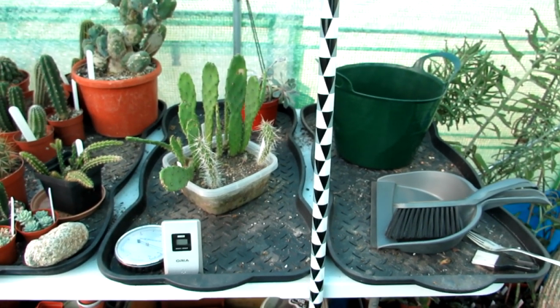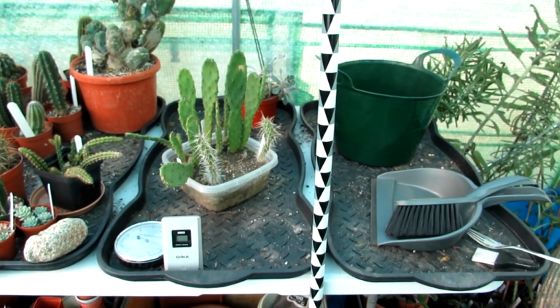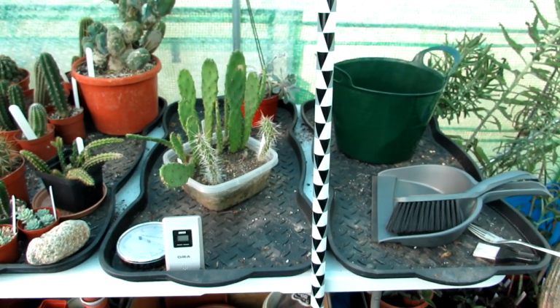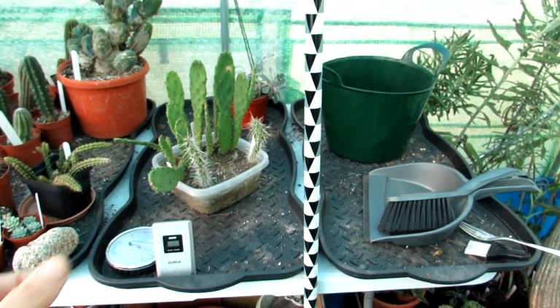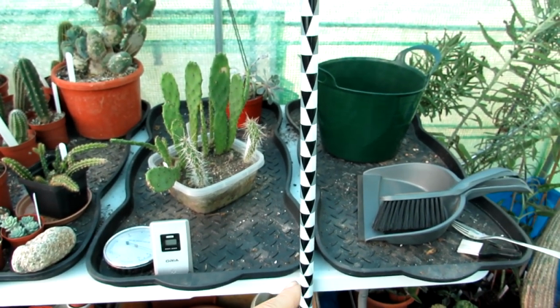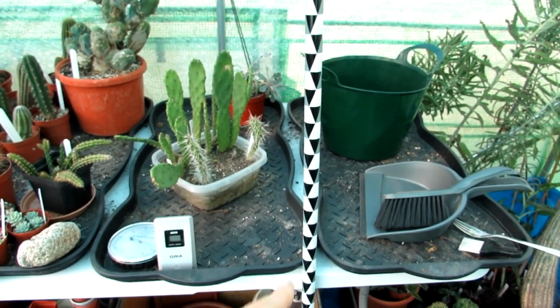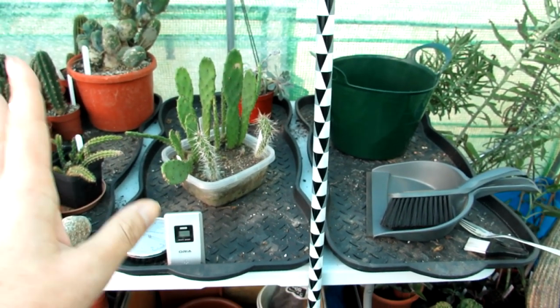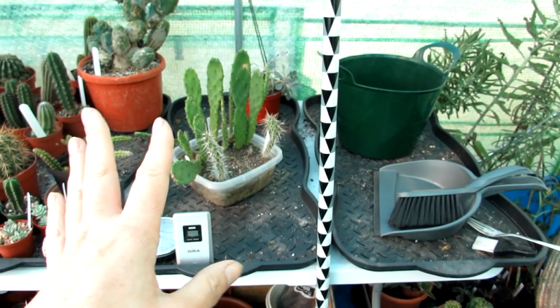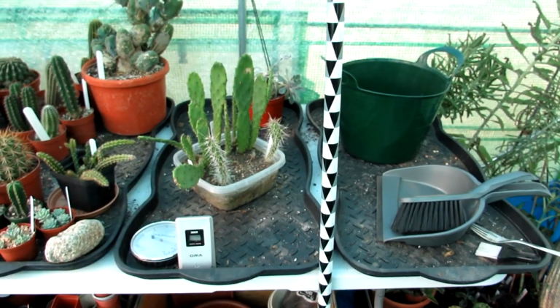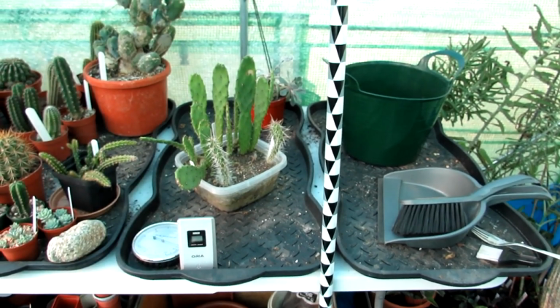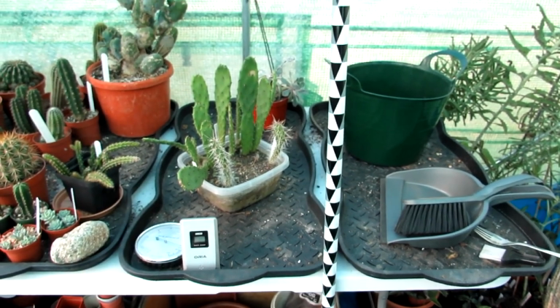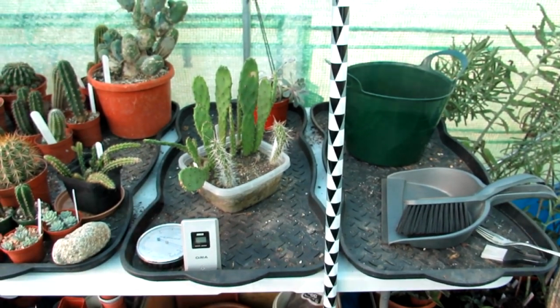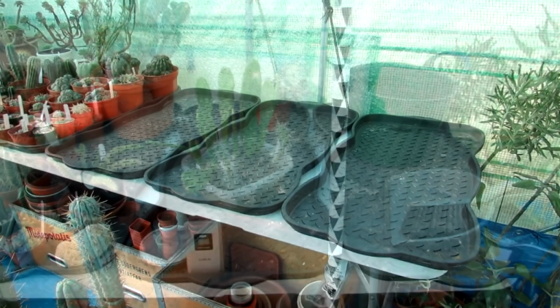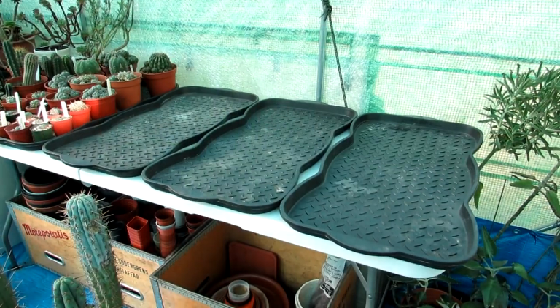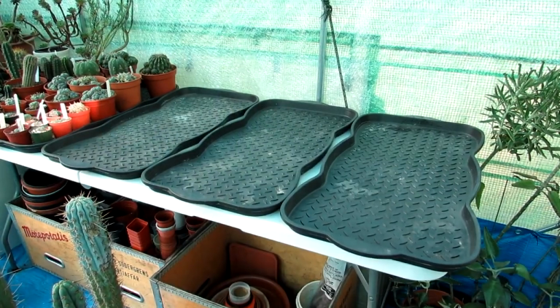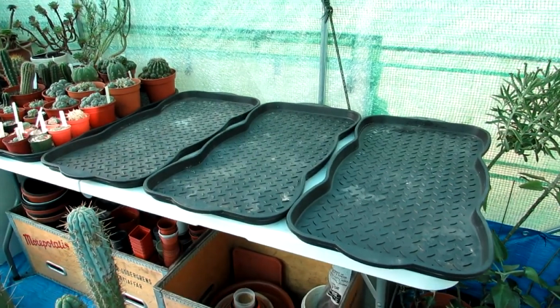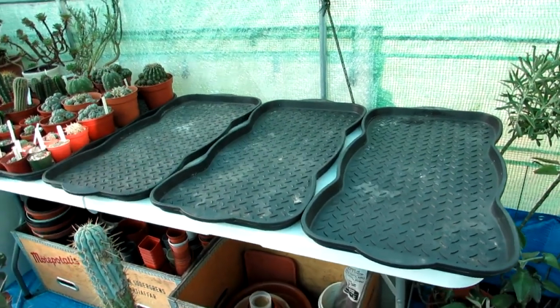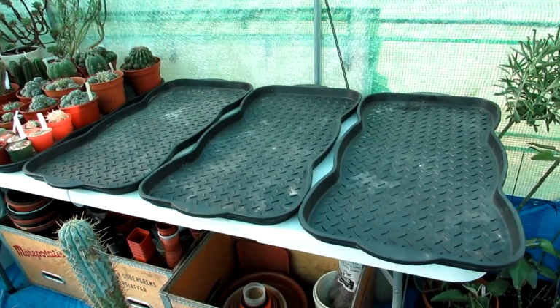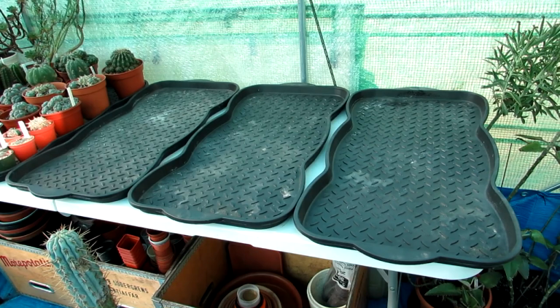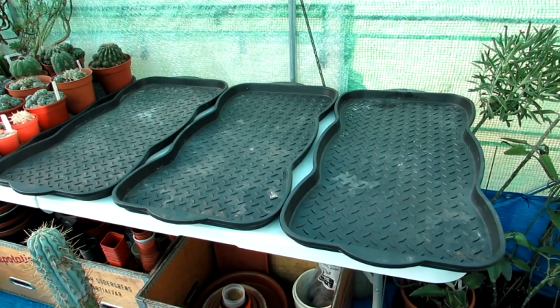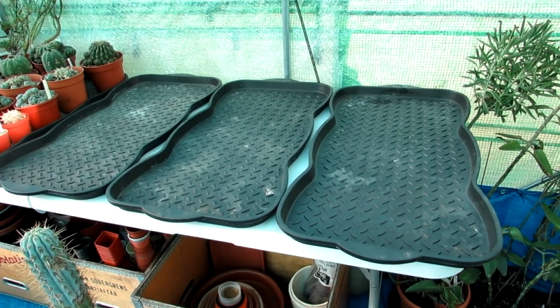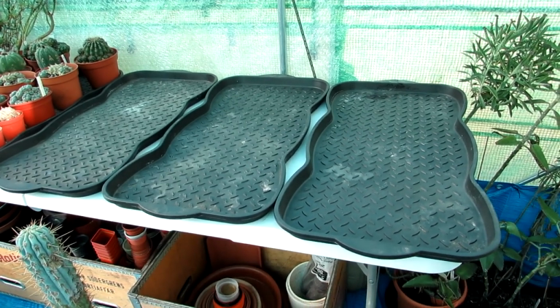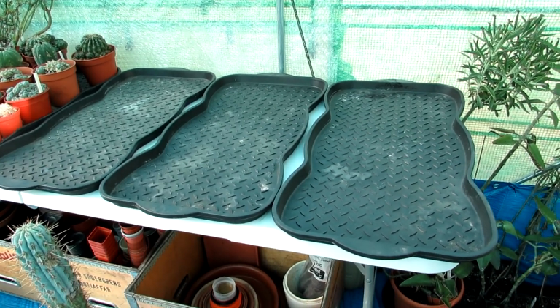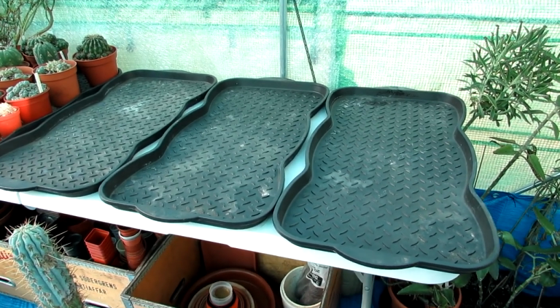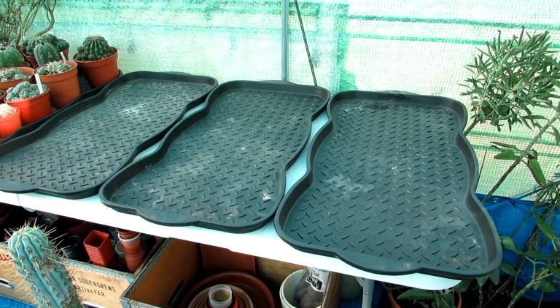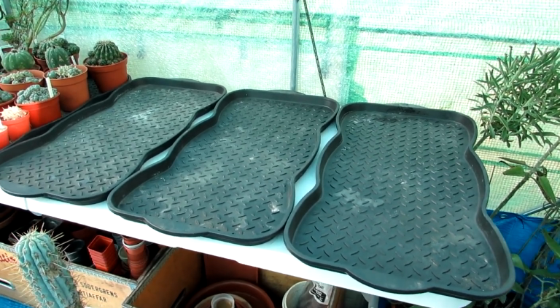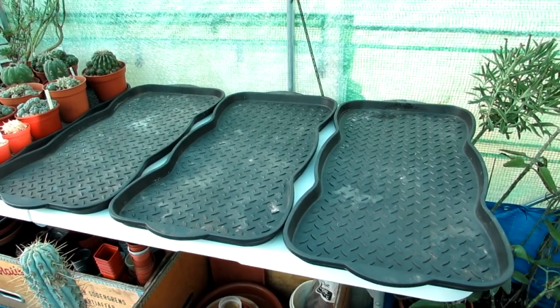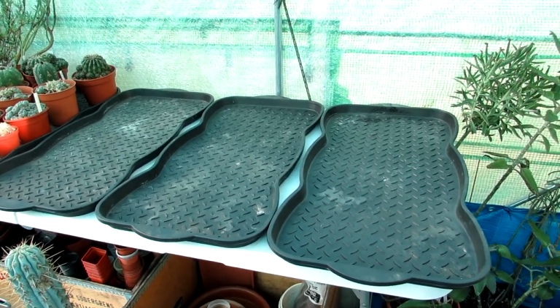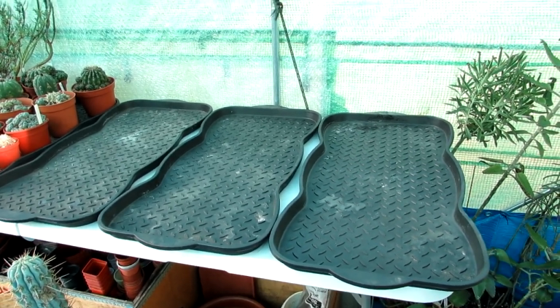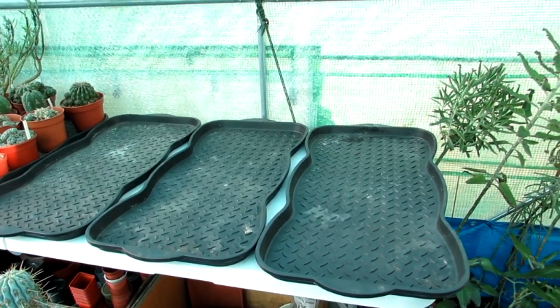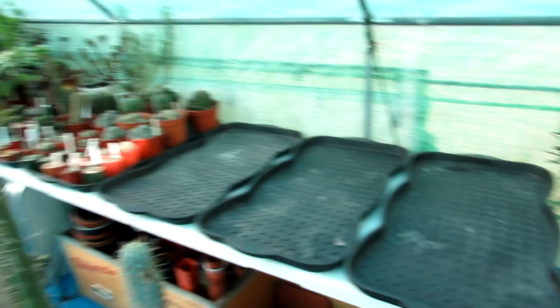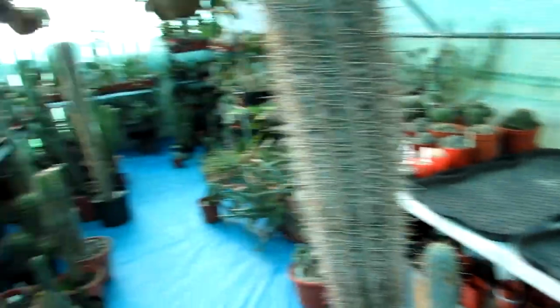There you go — that's the three trays all taken off the table, cleaned underneath, and all the trays cleaned. Now to bring on some of the tall guys.